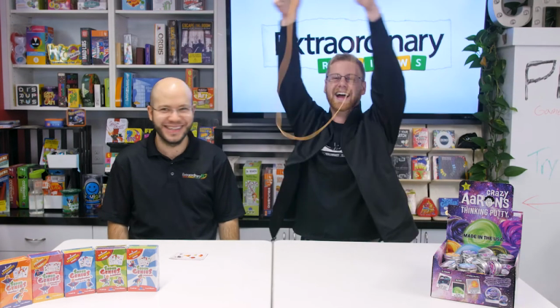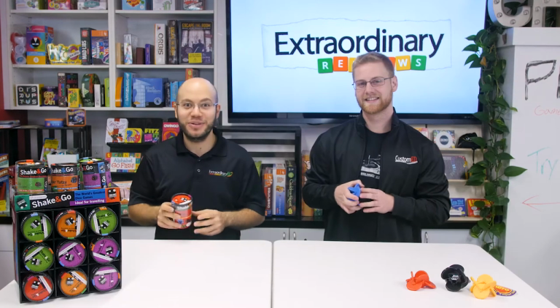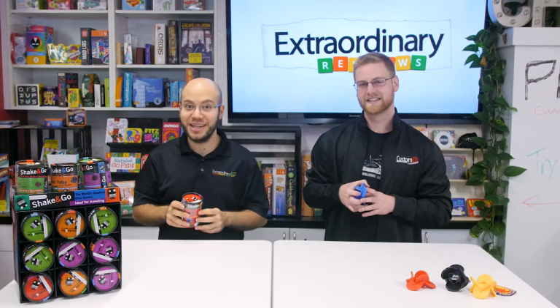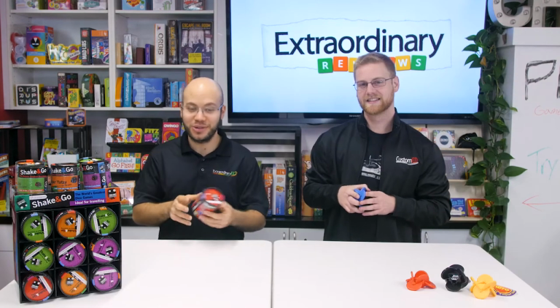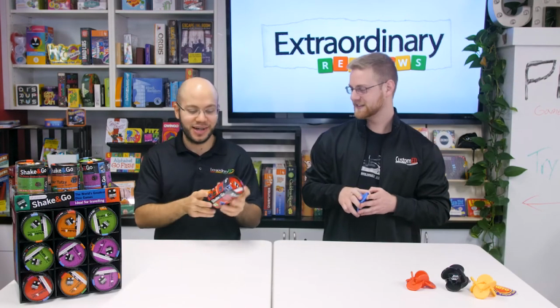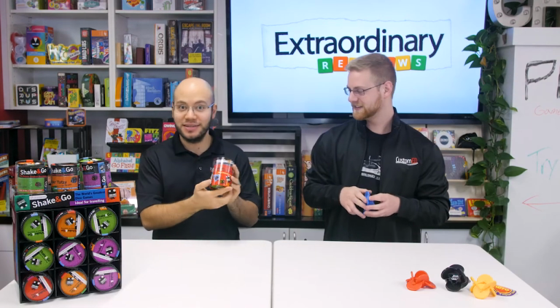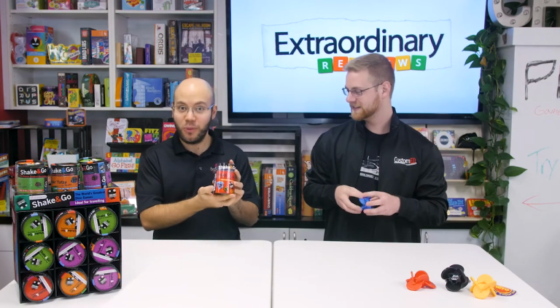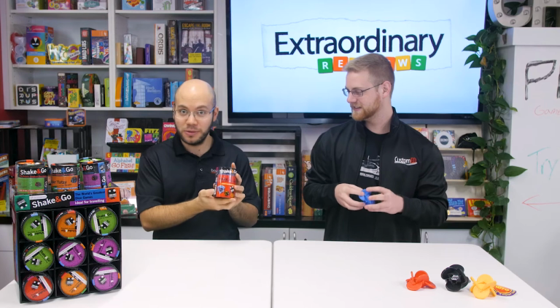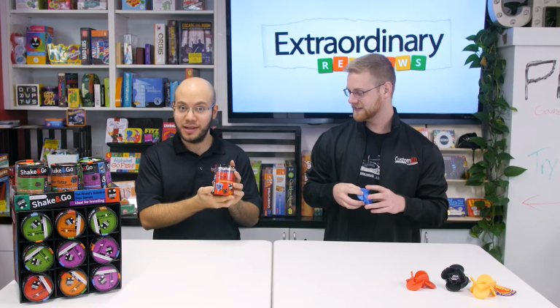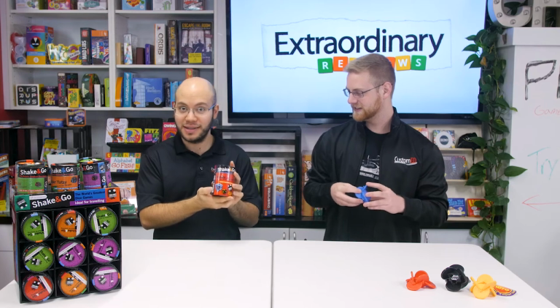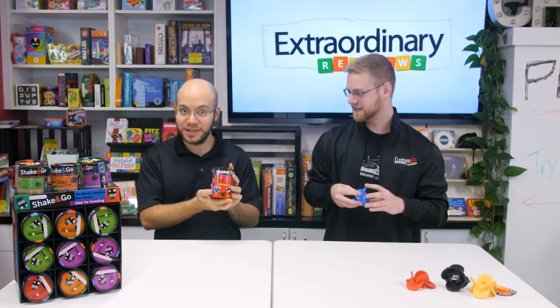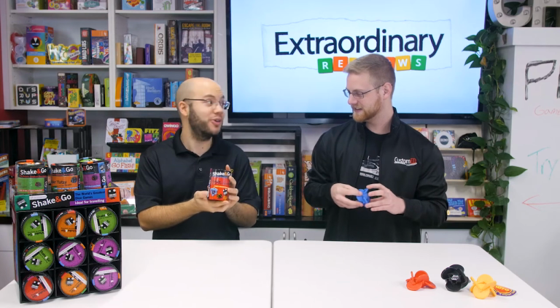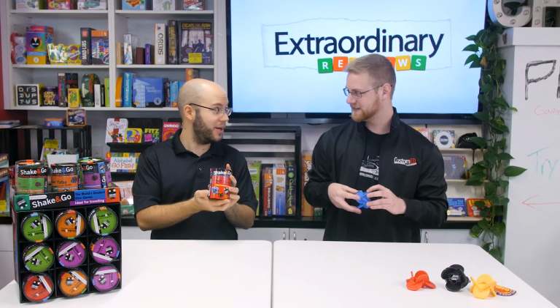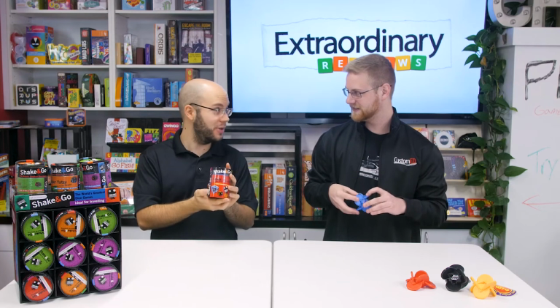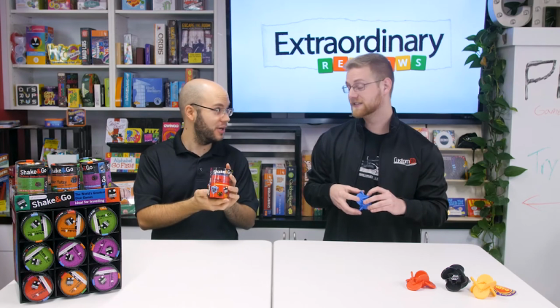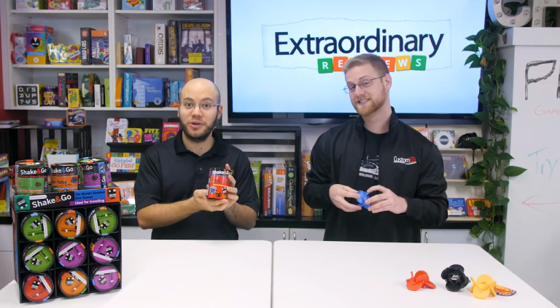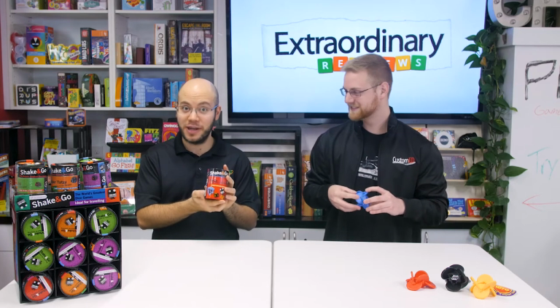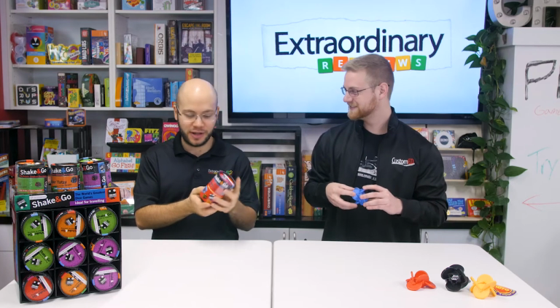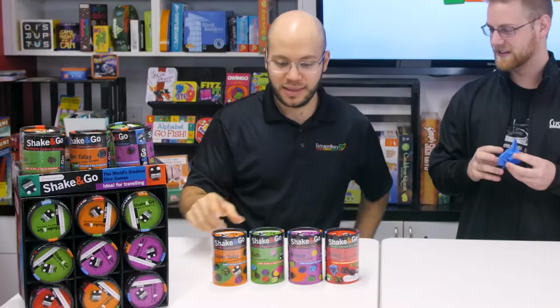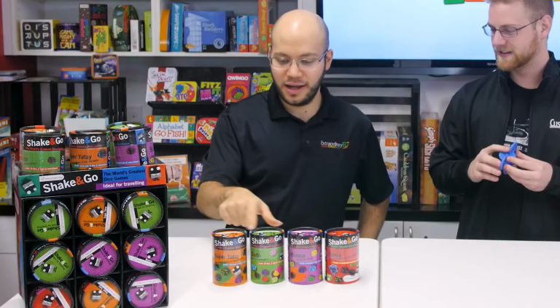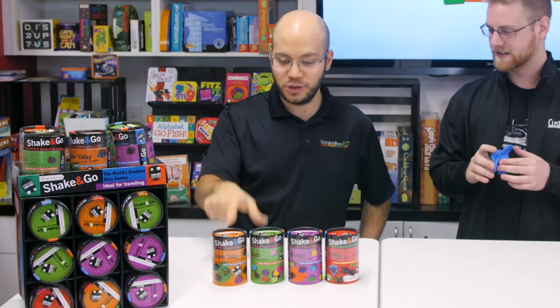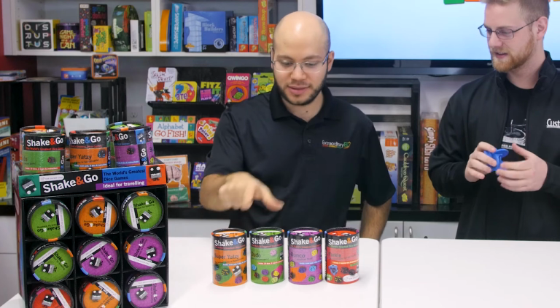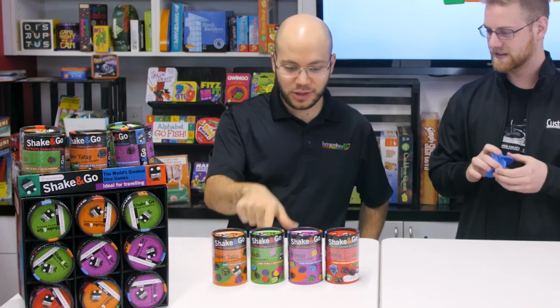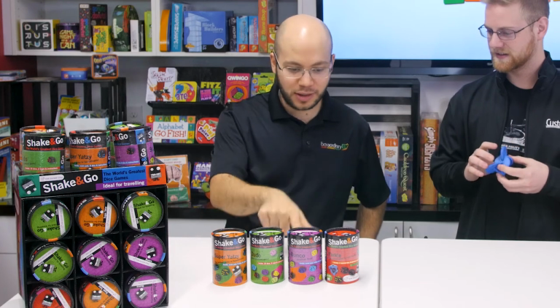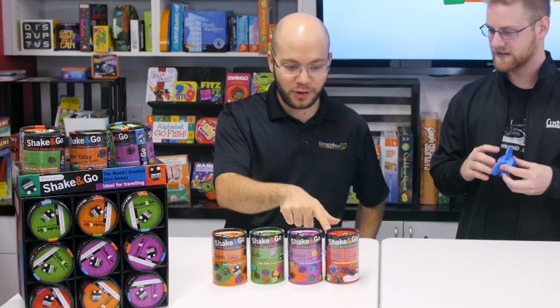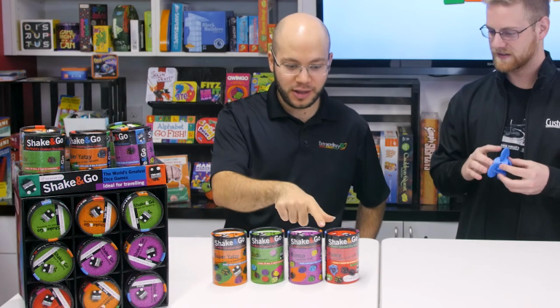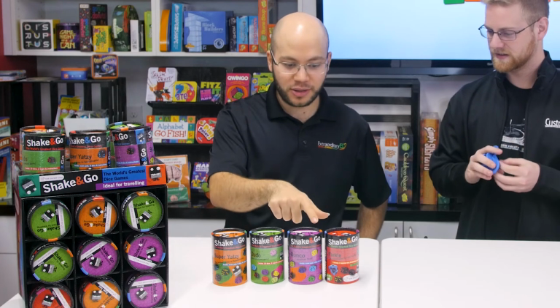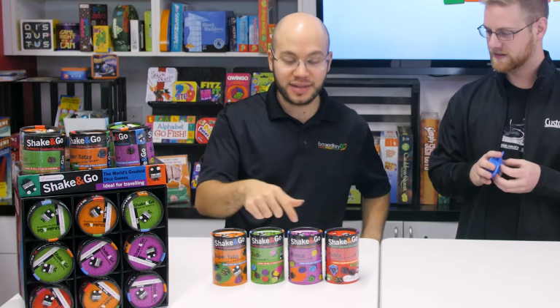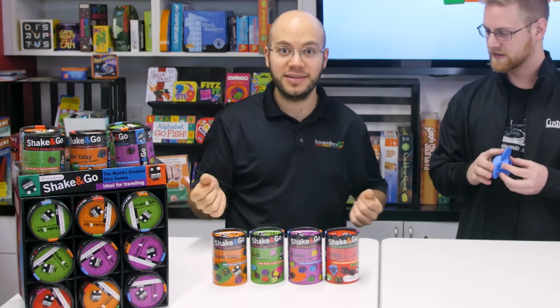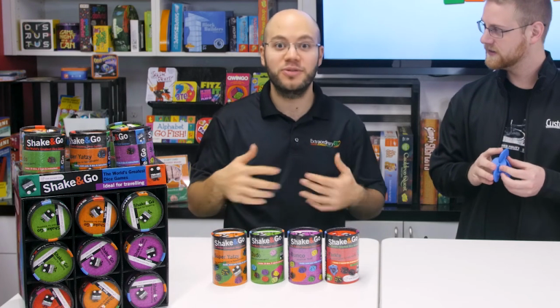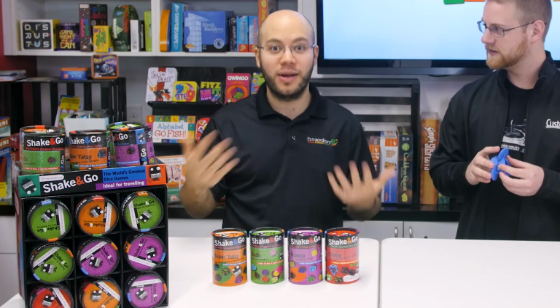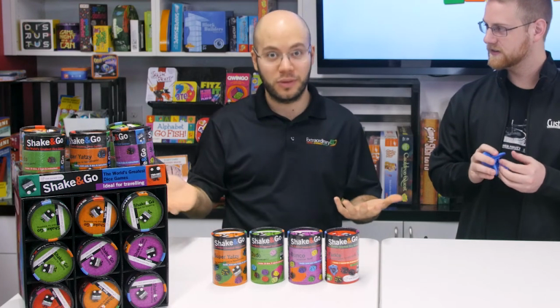Now we have Shake and Go's. They're little tiny tins of portable classic games that only your grandpa probably knows. But they're great for family fun. They come in Super Yahtzee, Dudo, Bunko, and Farkle. They are the greatest dice games from around the world.